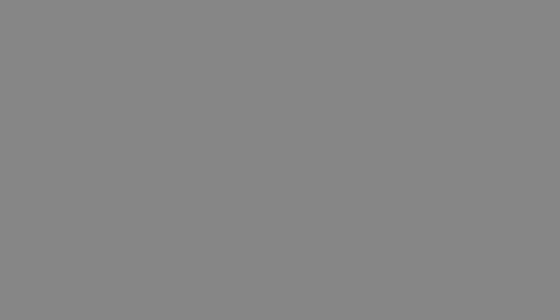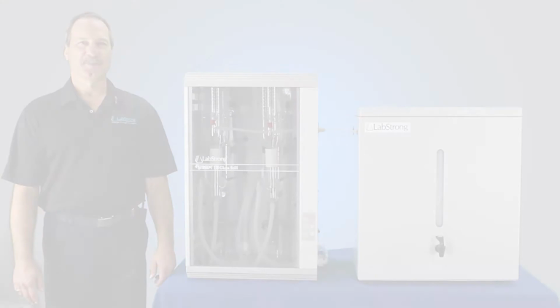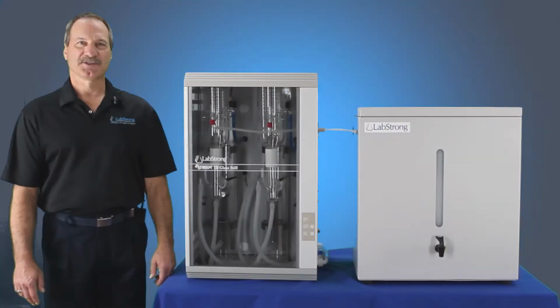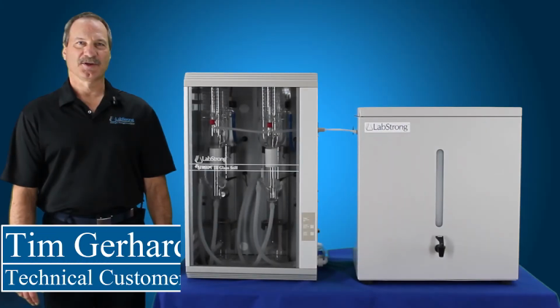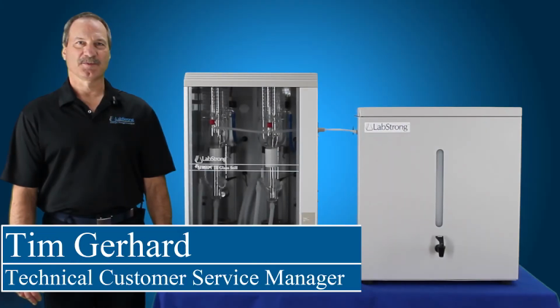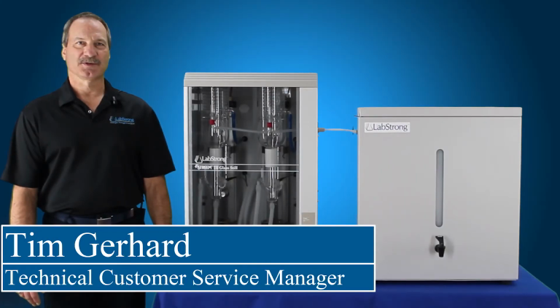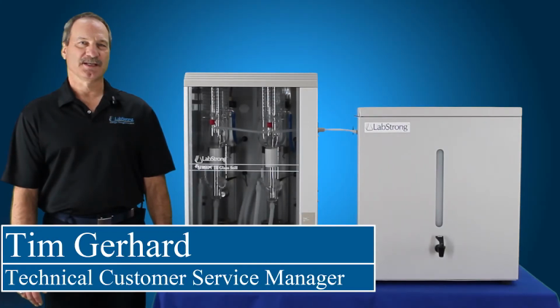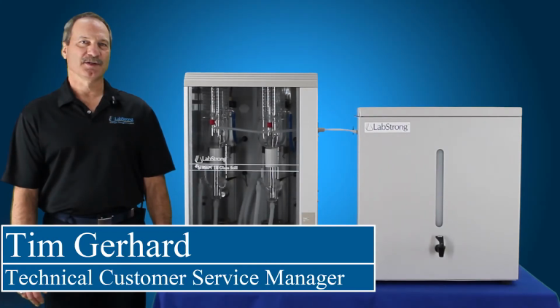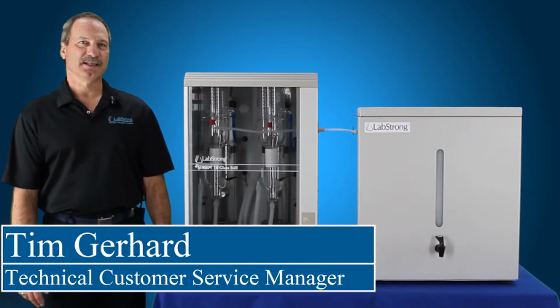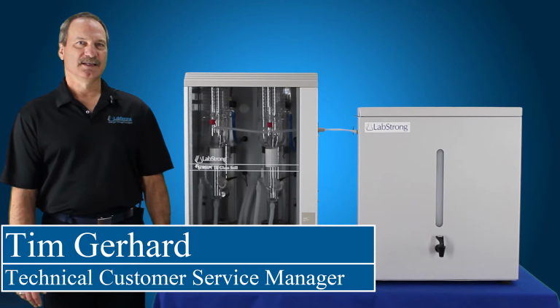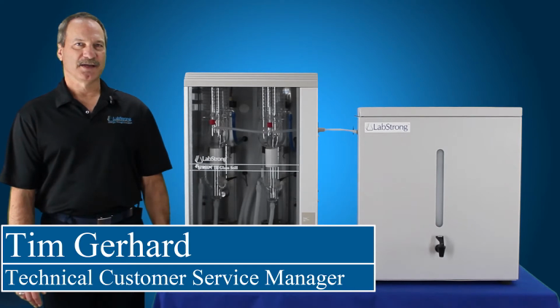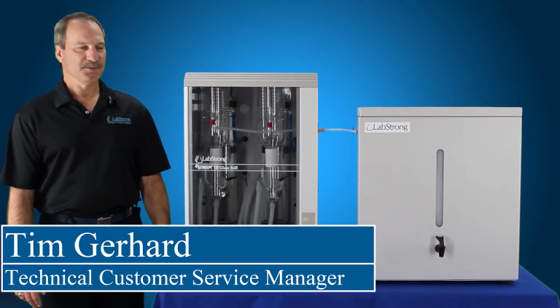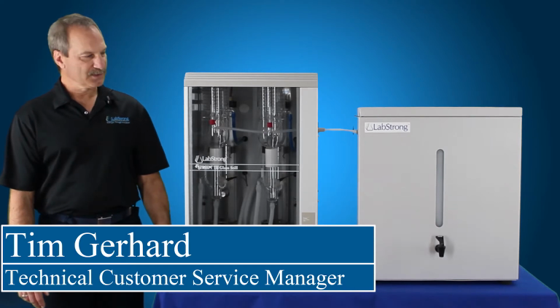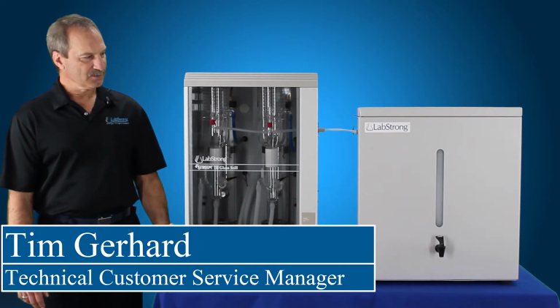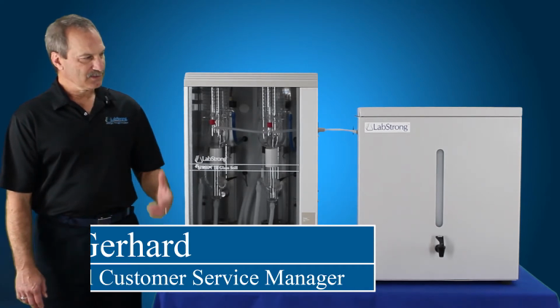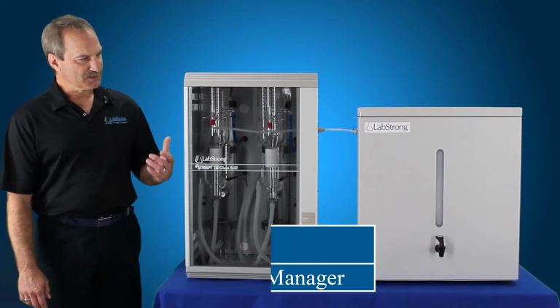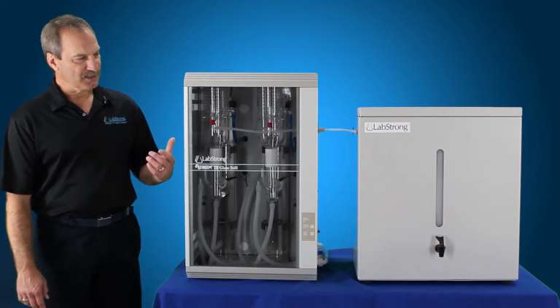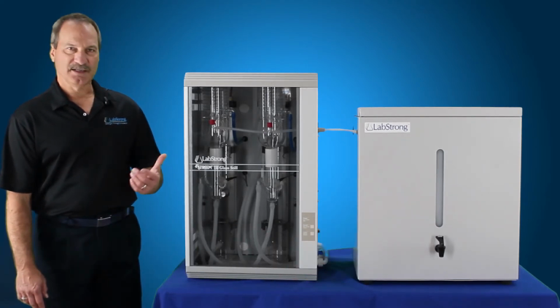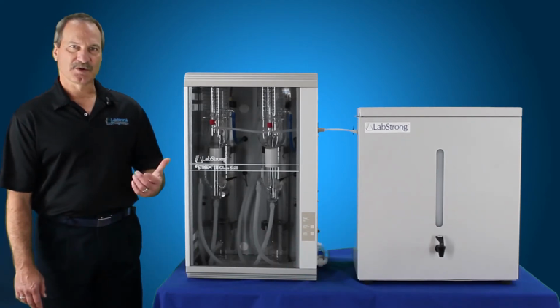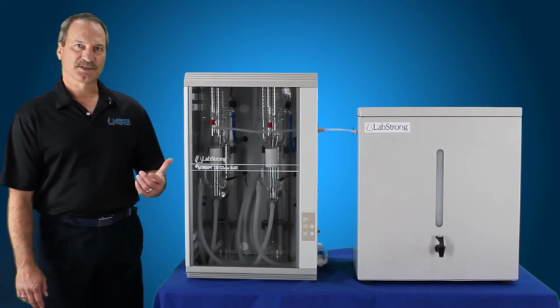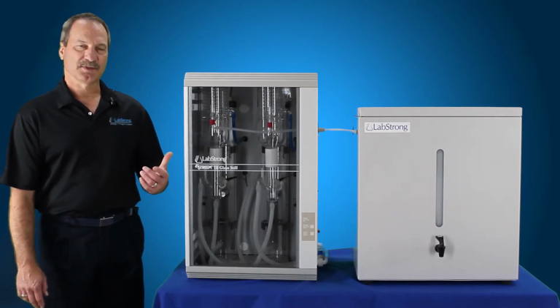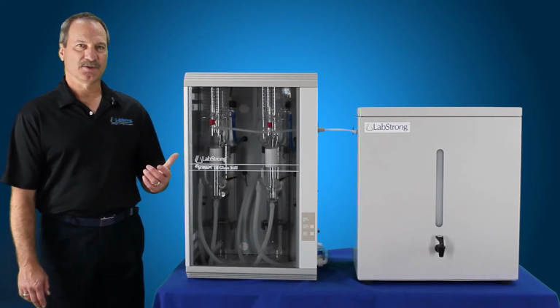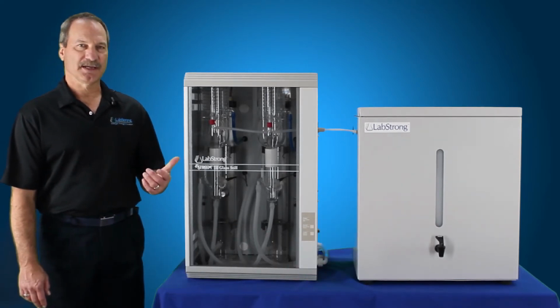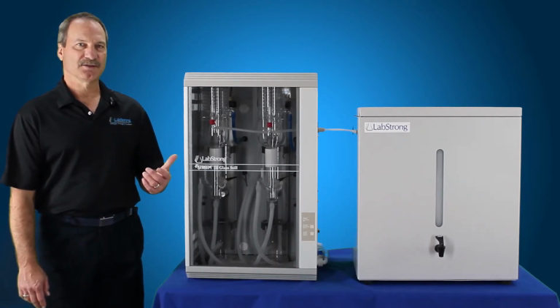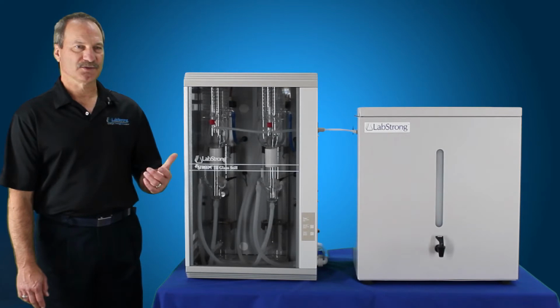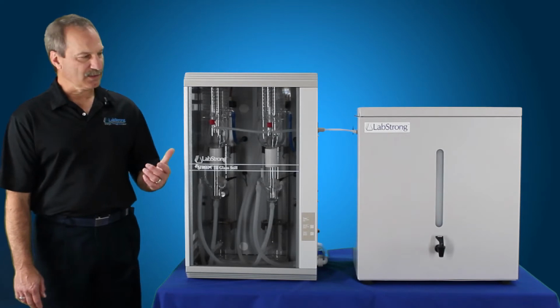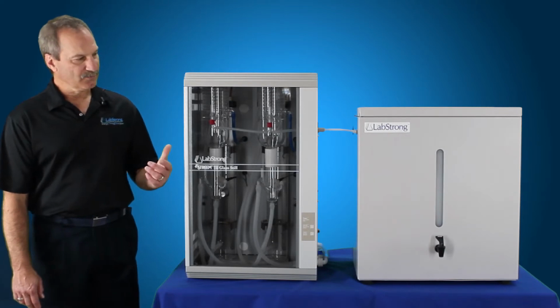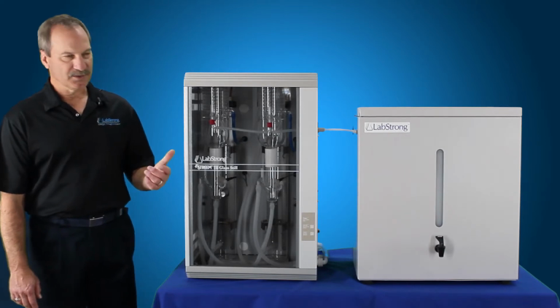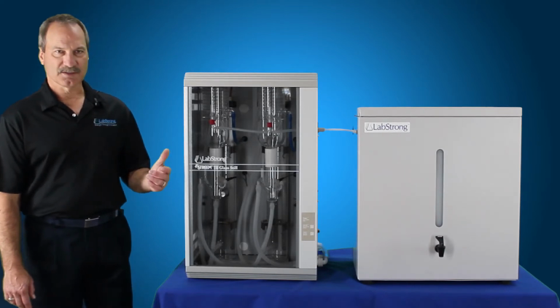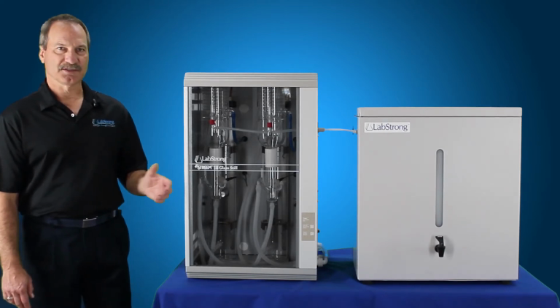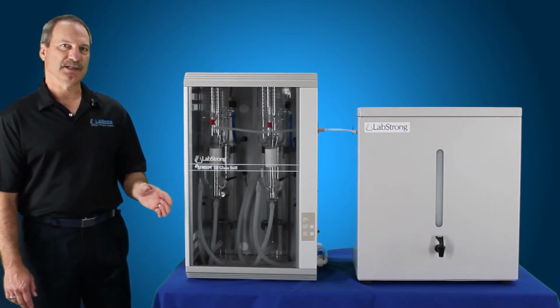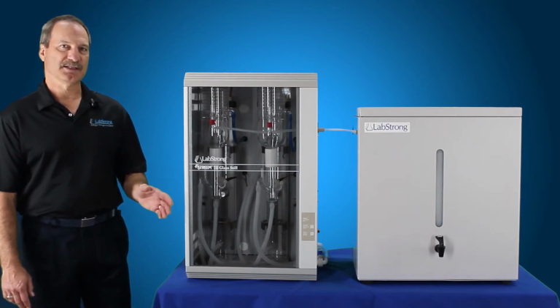Hello, my name is Tim Gerhardt and I'm from LabStrong. Today we're going to clean the FiStream 3 still. This is actually the 8 liter per hour system, but the 4 liter biodistiller and also the 4 liter system has the same cleaning setup.